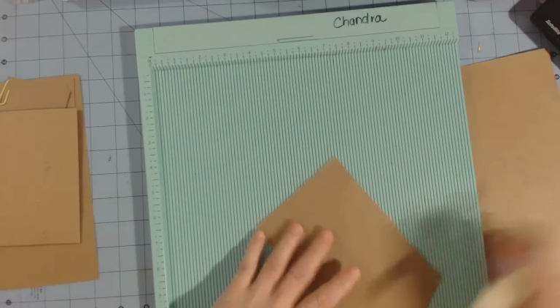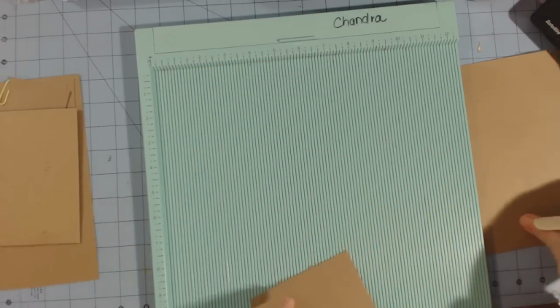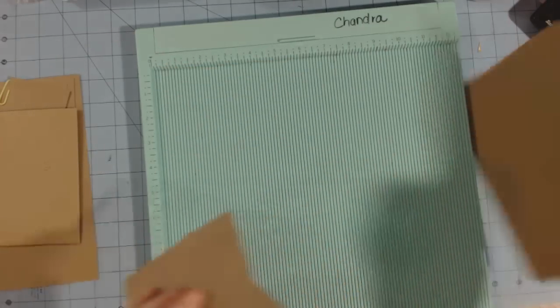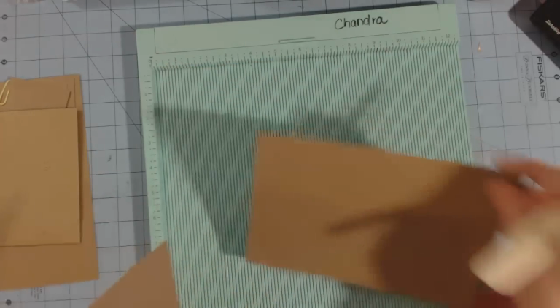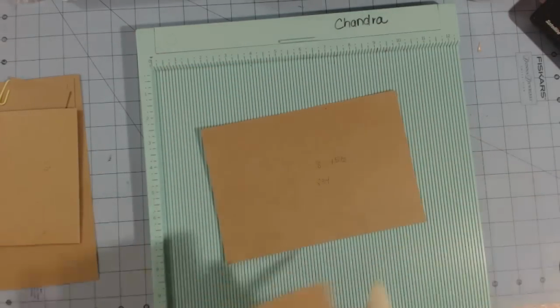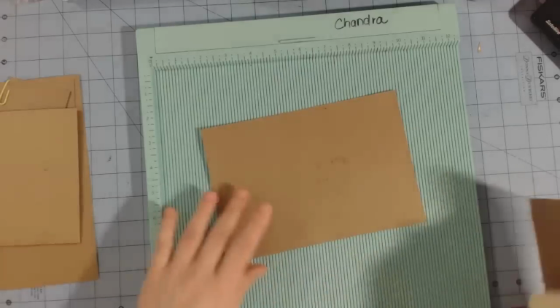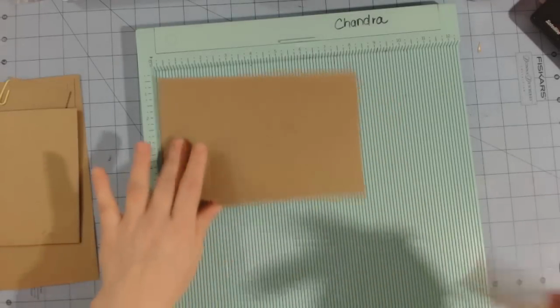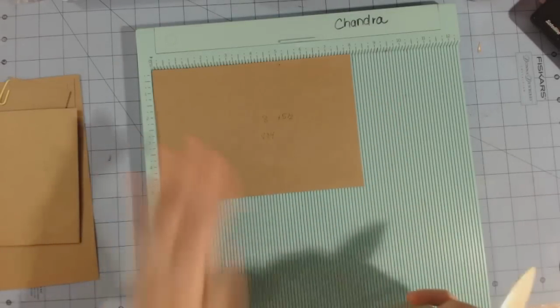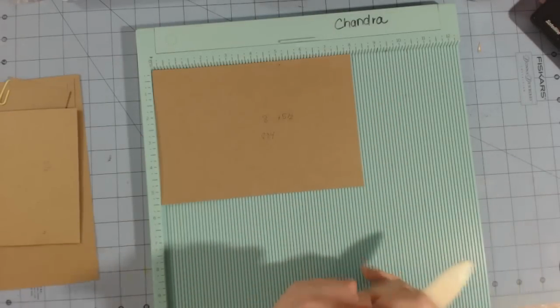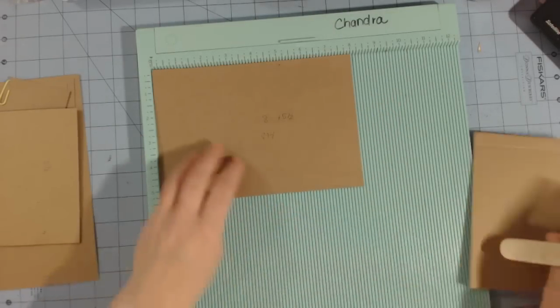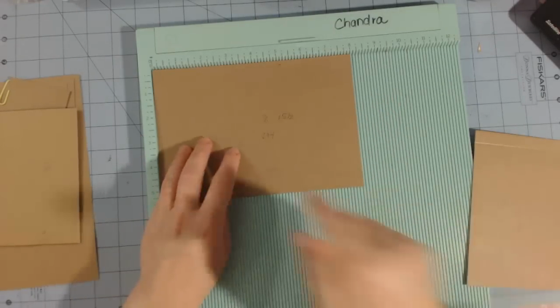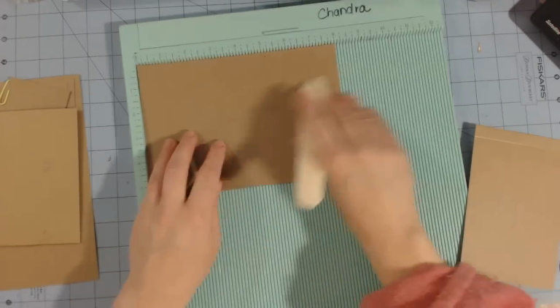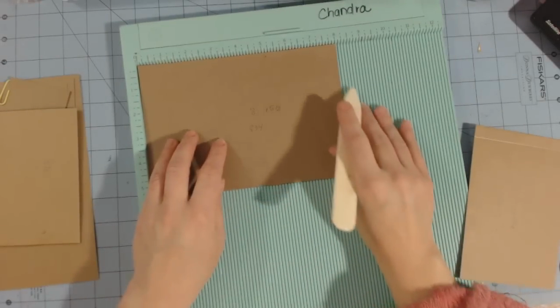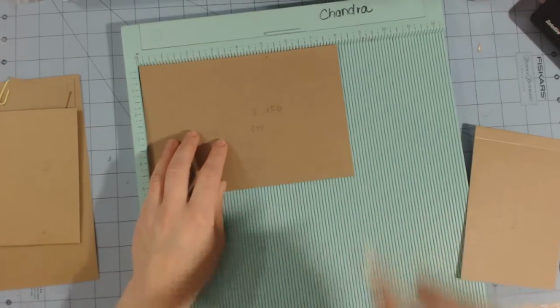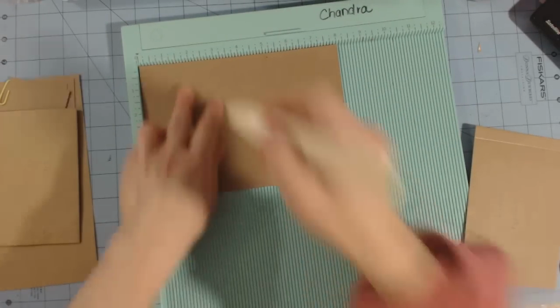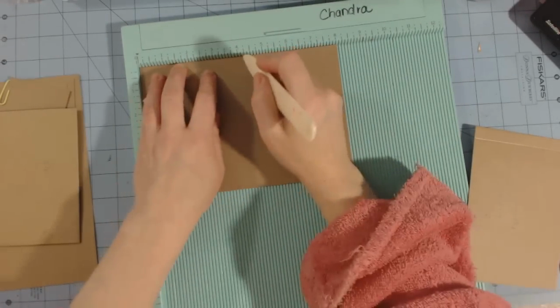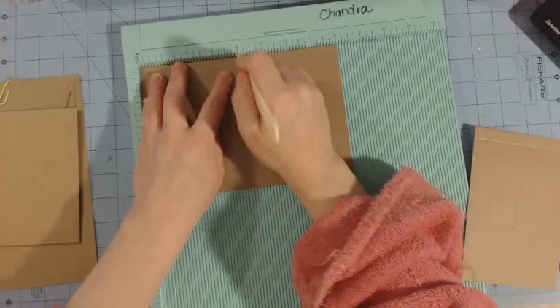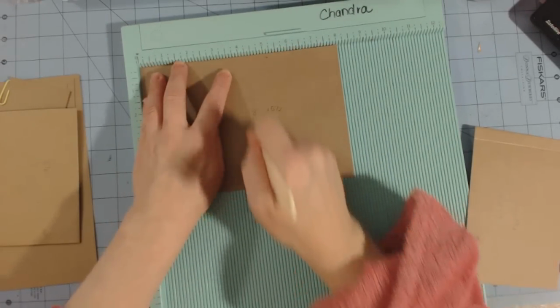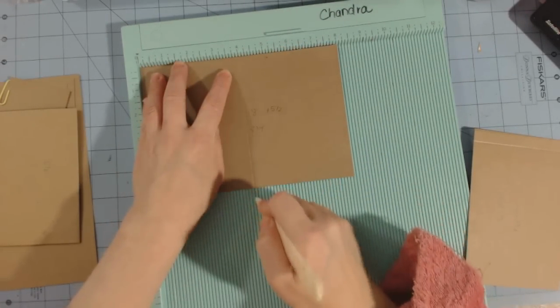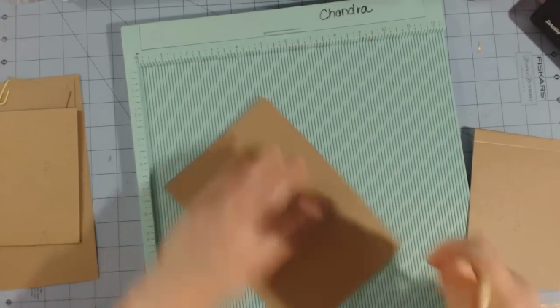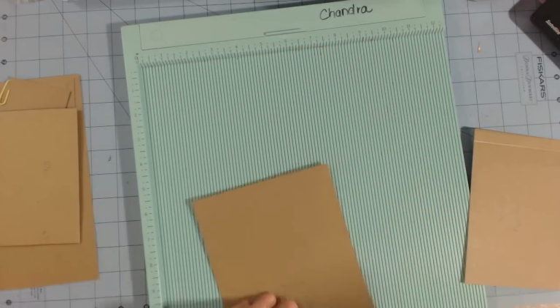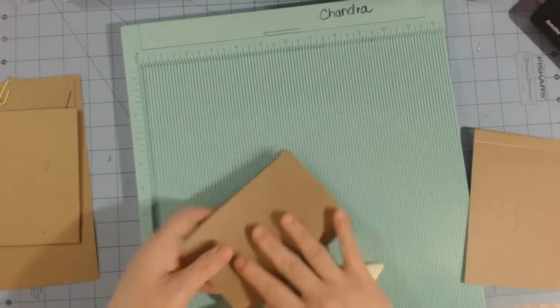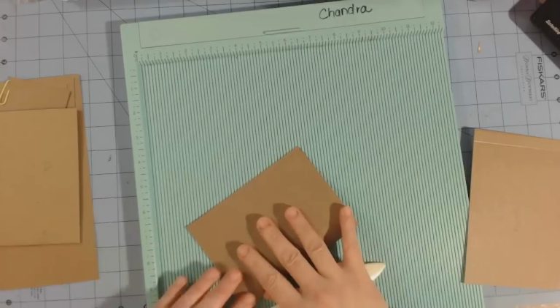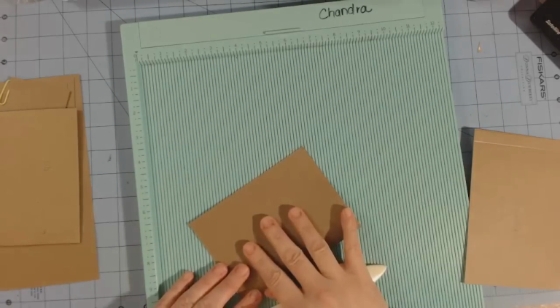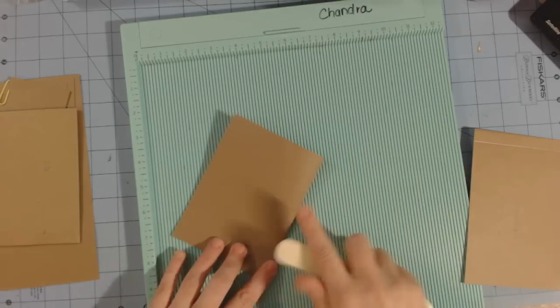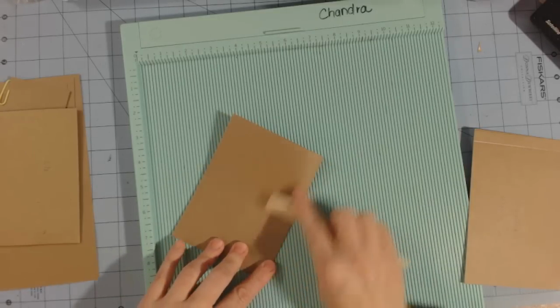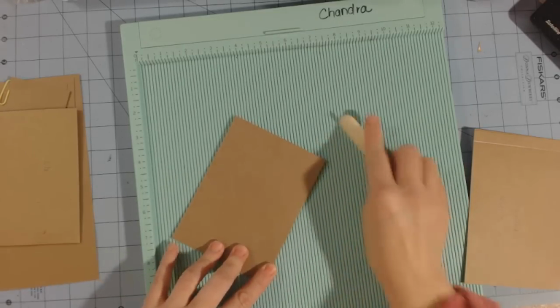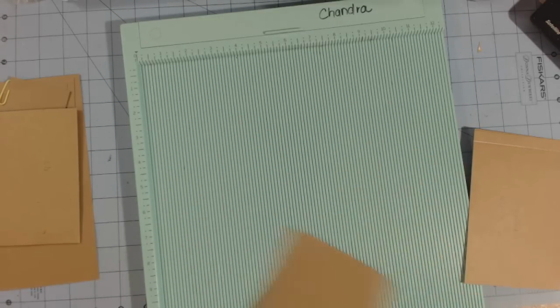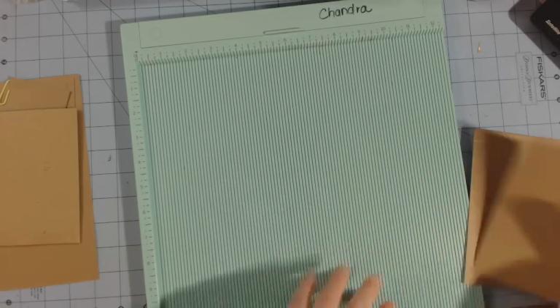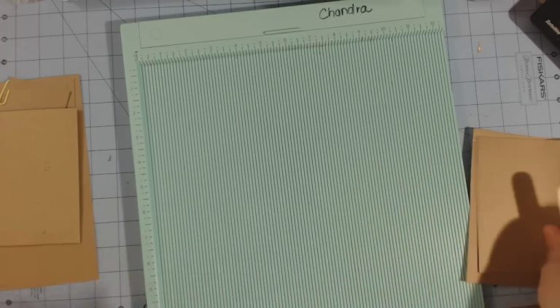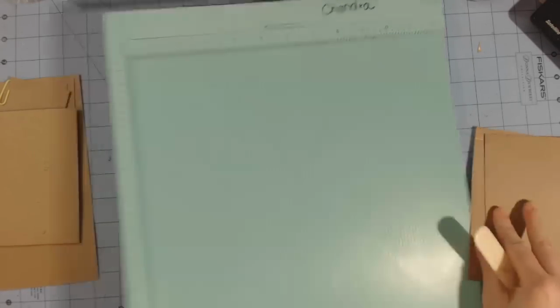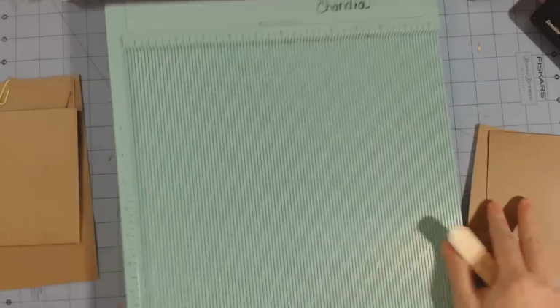The last piece for the vertical pocket measures eight by five and a half. Stick it in with the eight-inch side at the top and score at four inches. This is going to be the tag that goes inside the pocket.